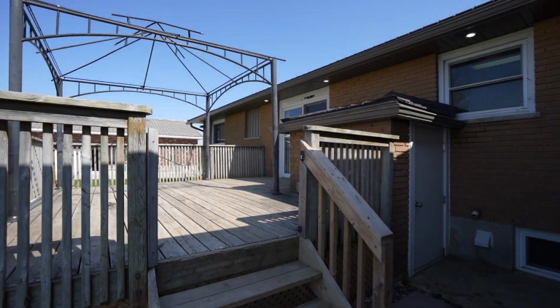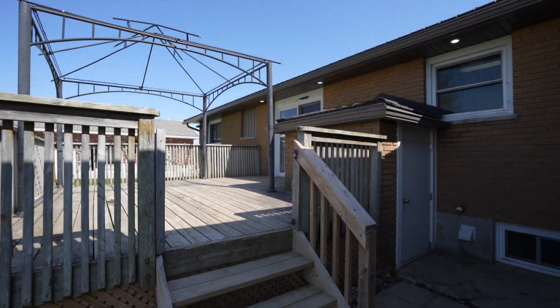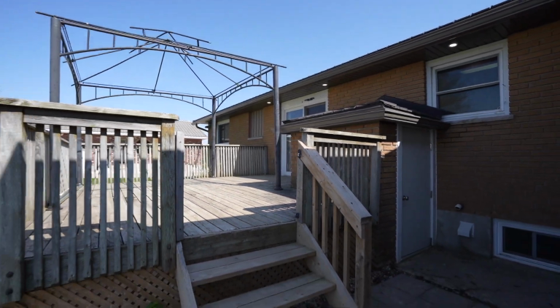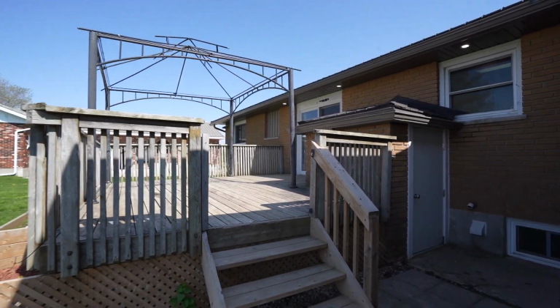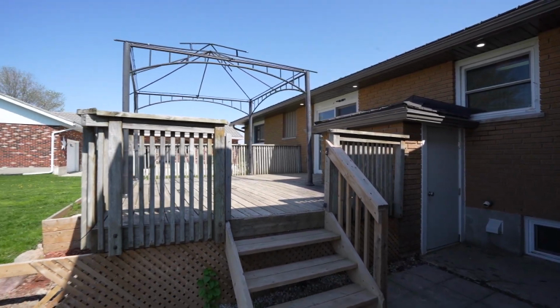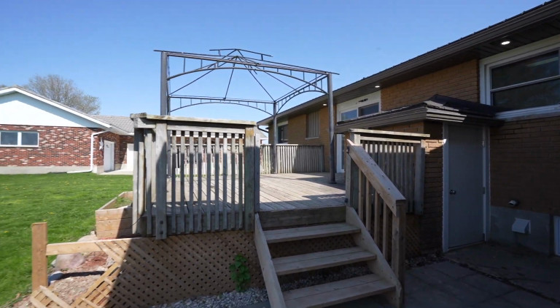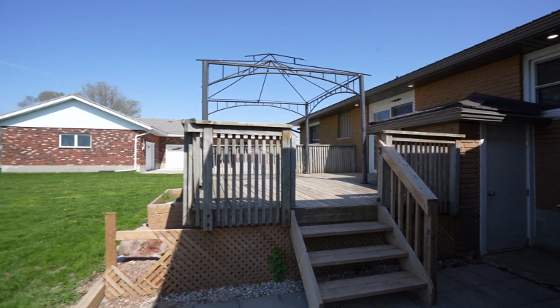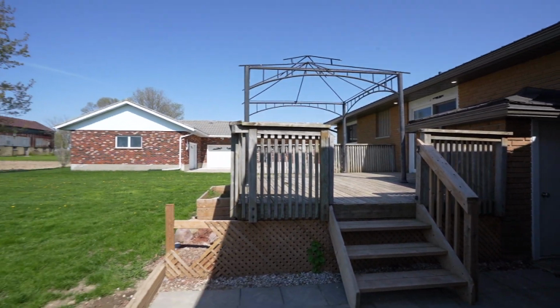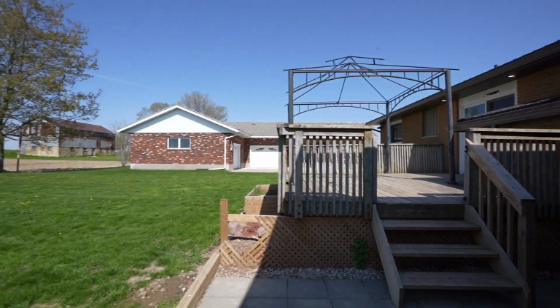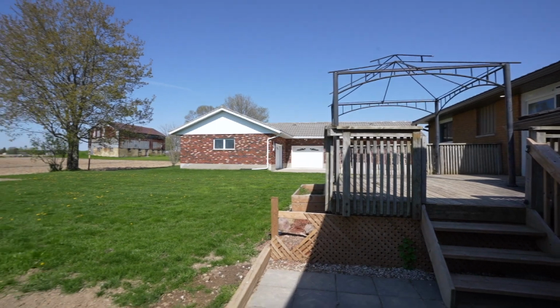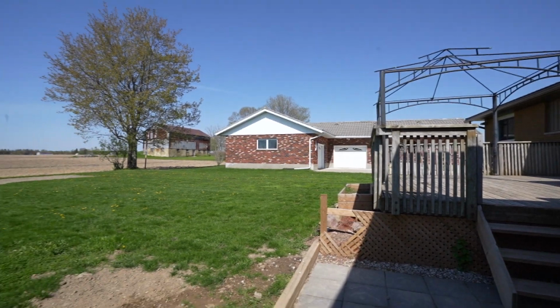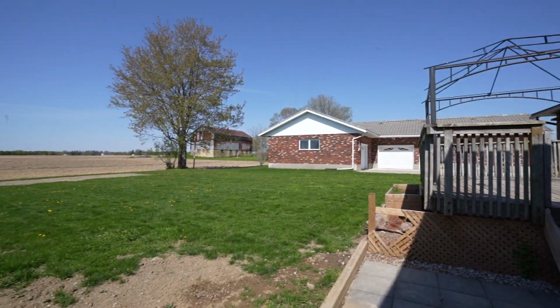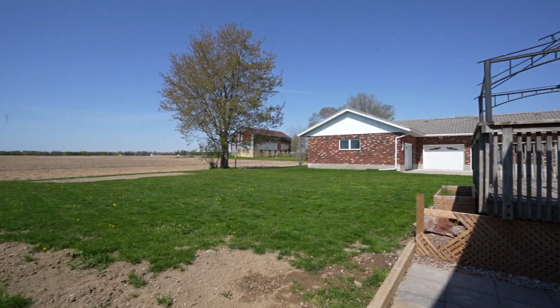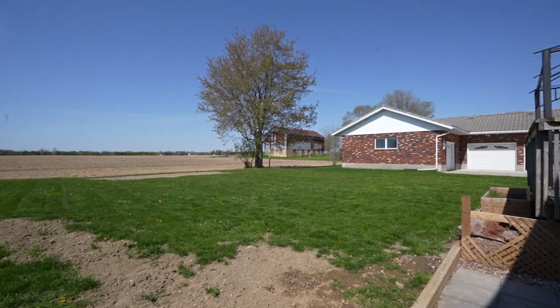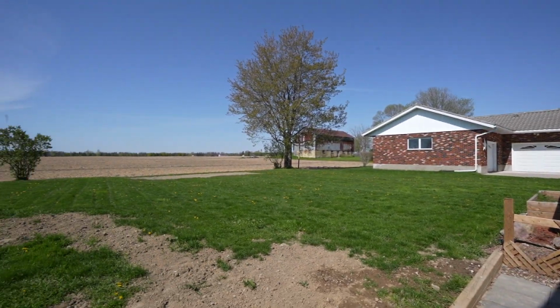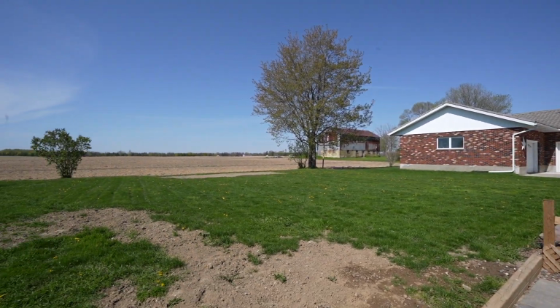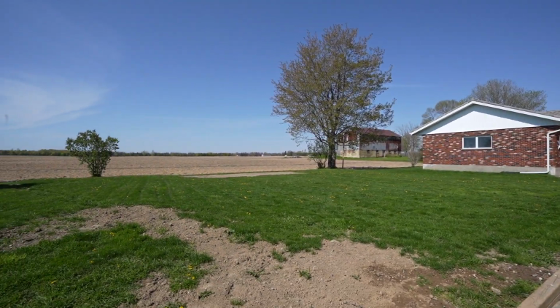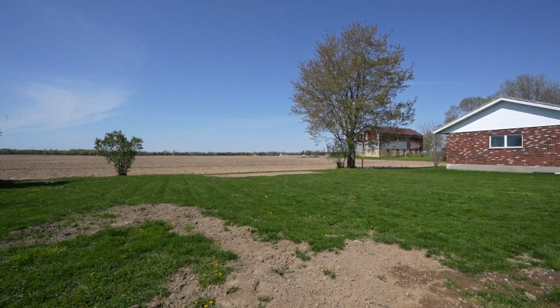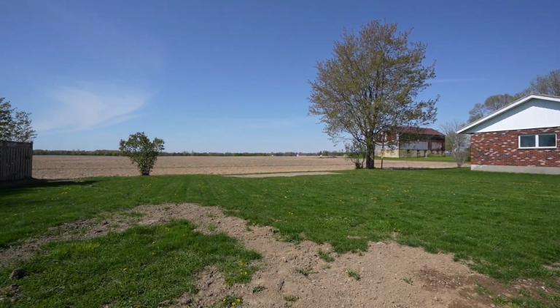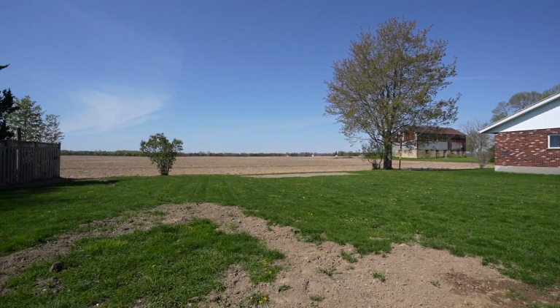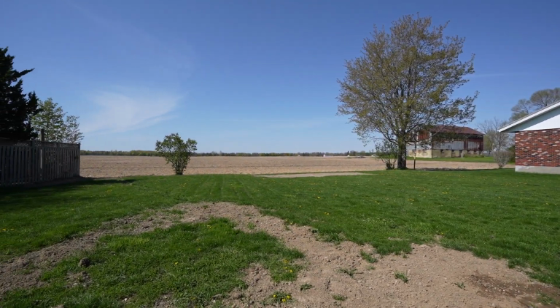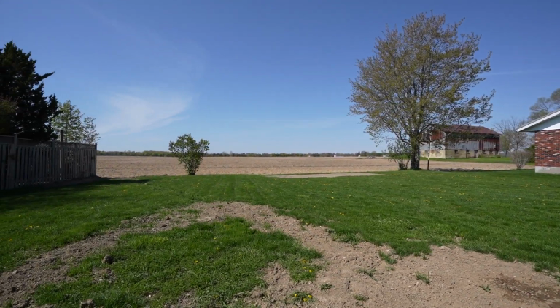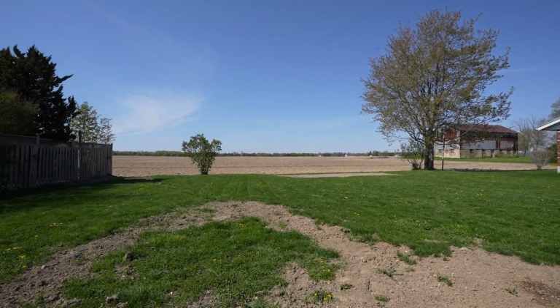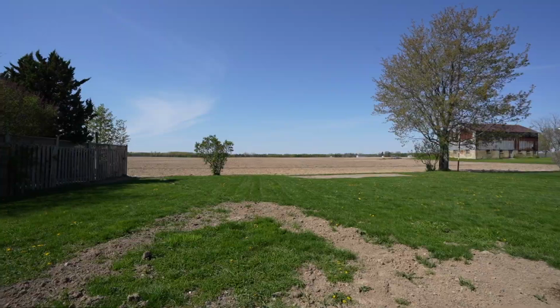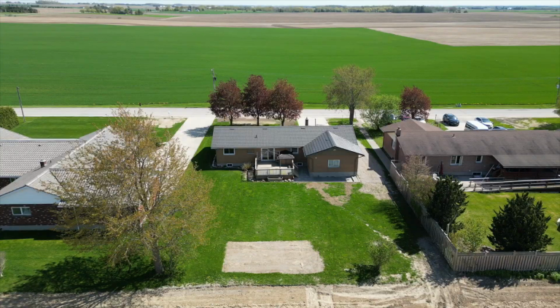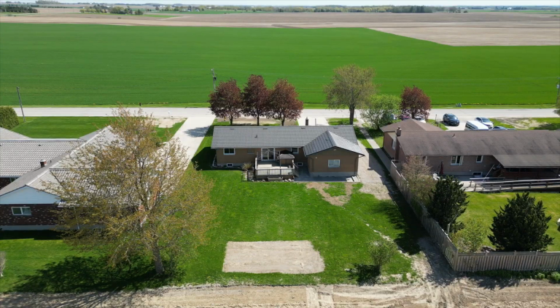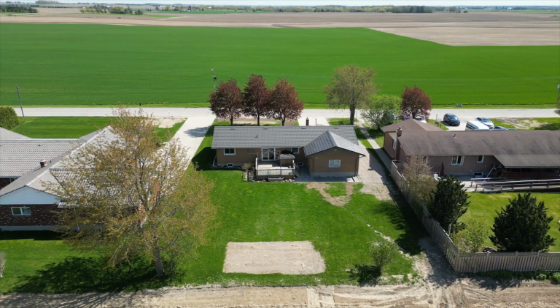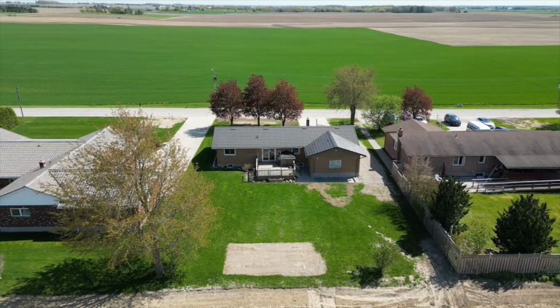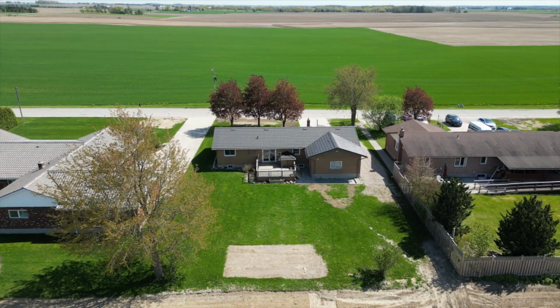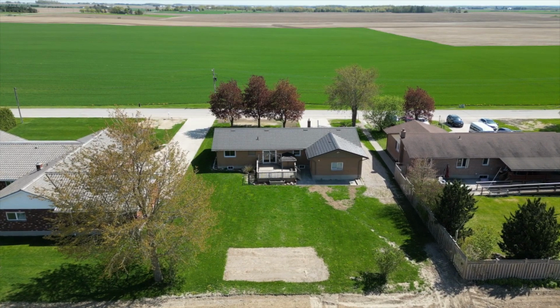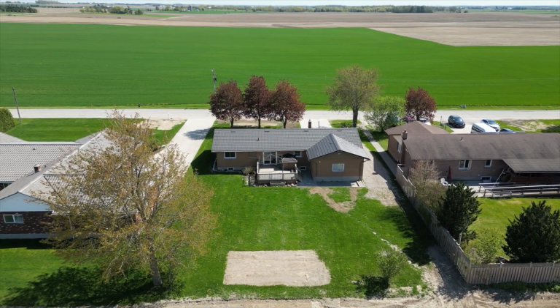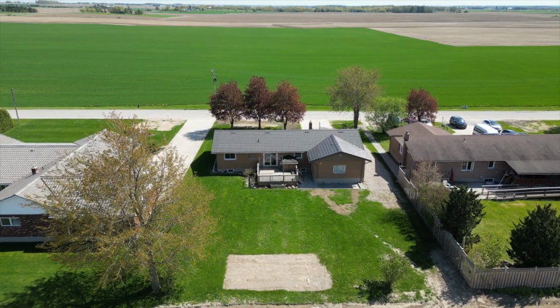Patio doors from the dining area lead to a raised deck overlooking an expansive backyard. The metal roof will give years of protection from the elements and the east troughs and downspouts were replaced in 2020.